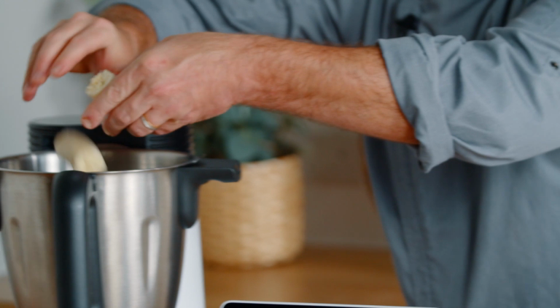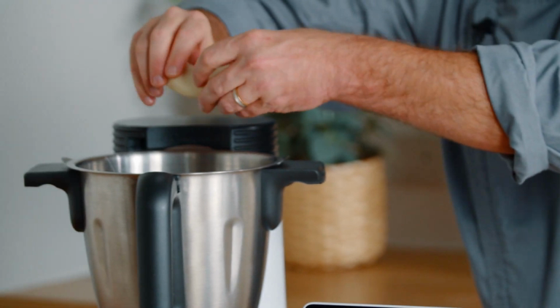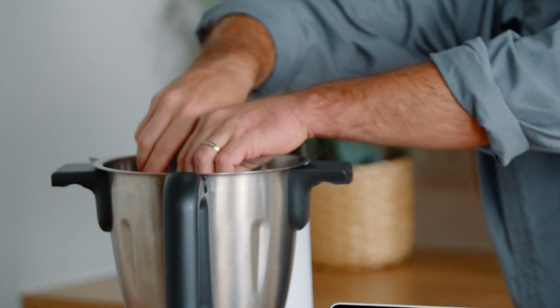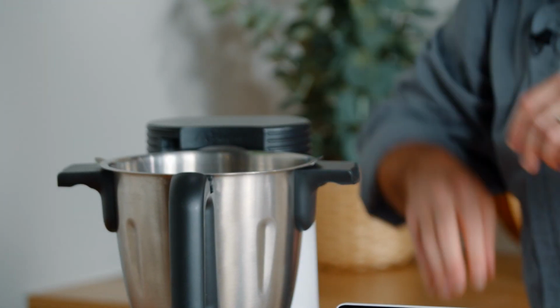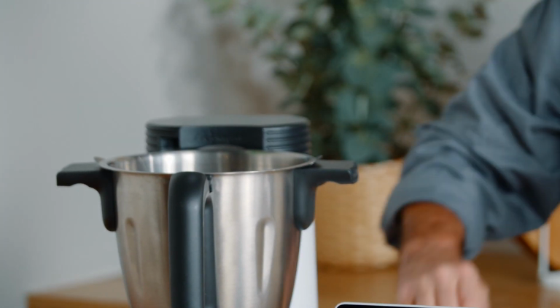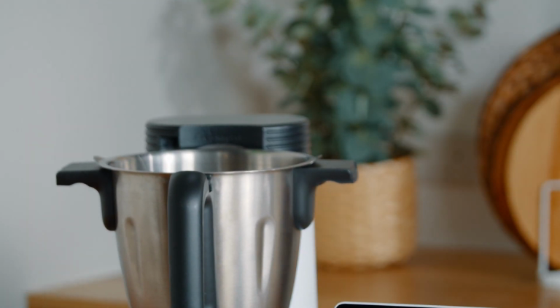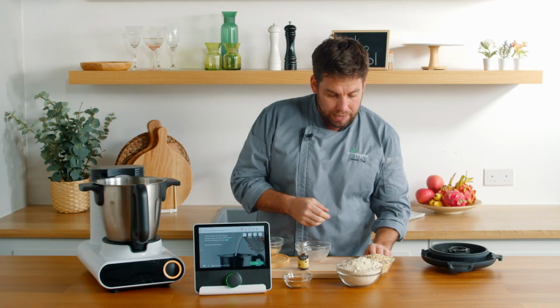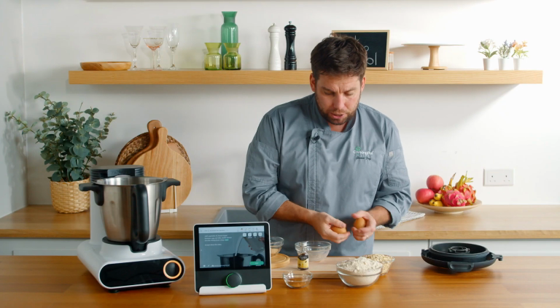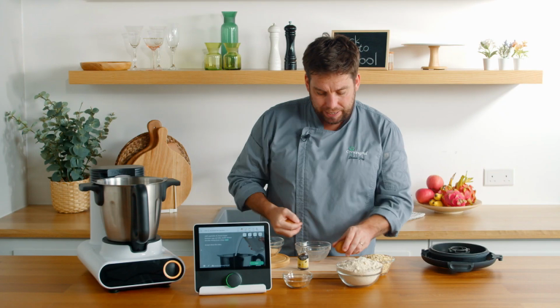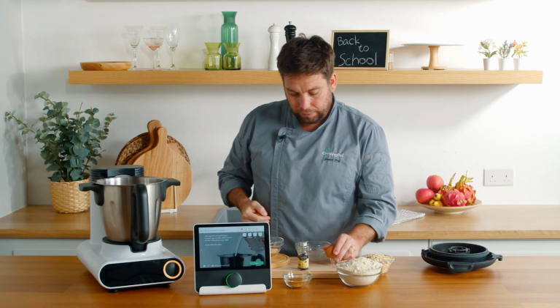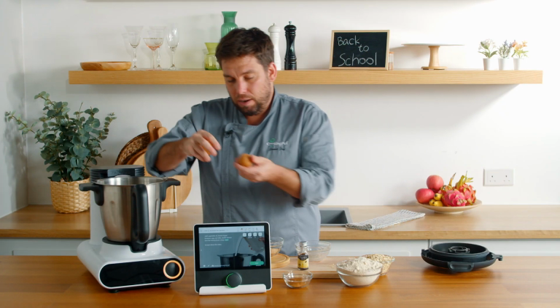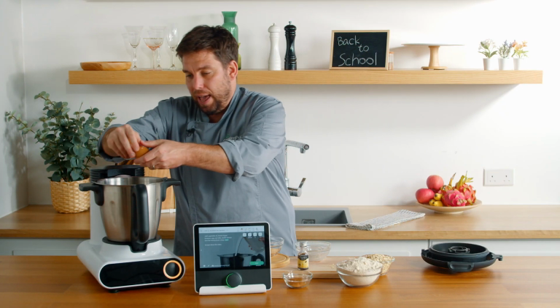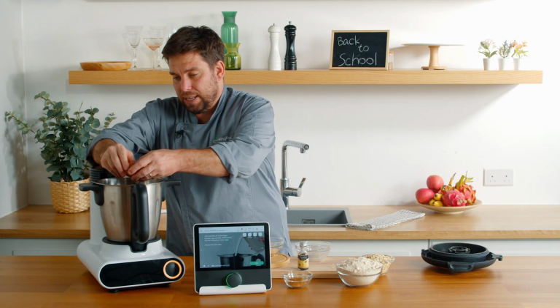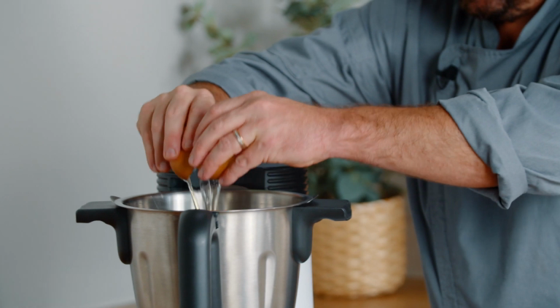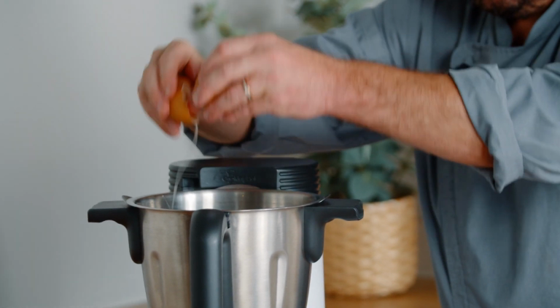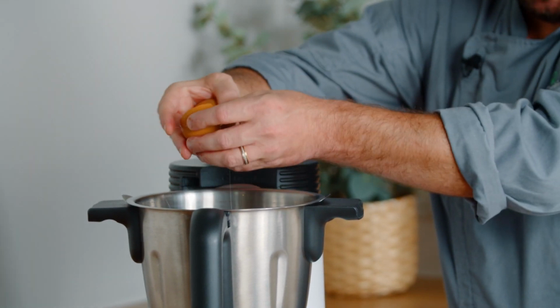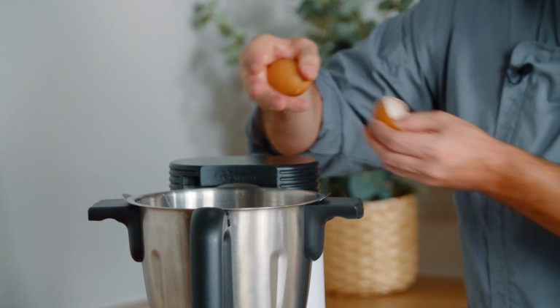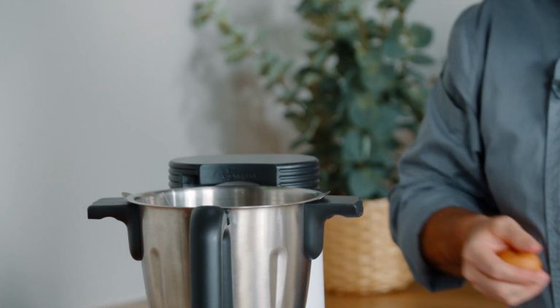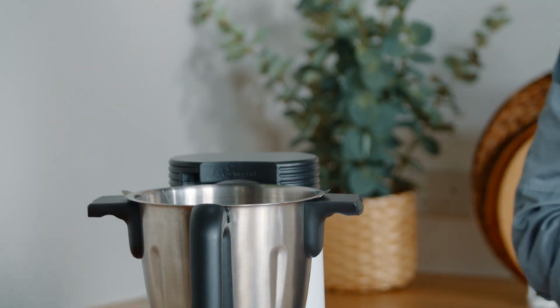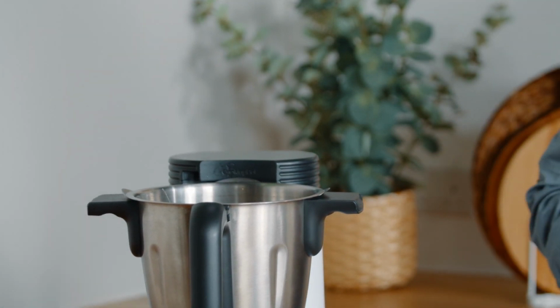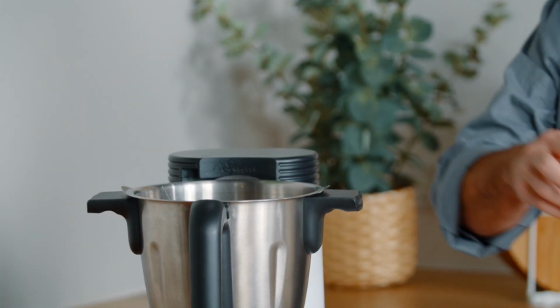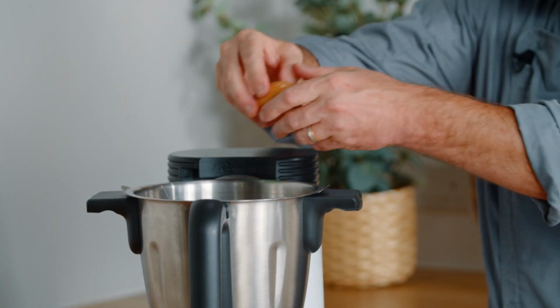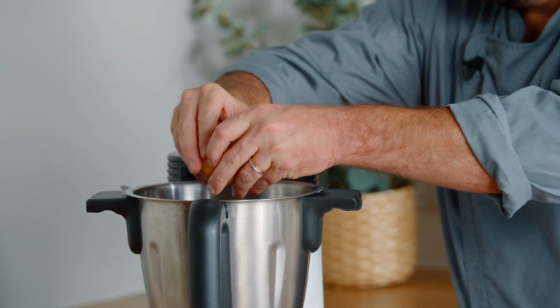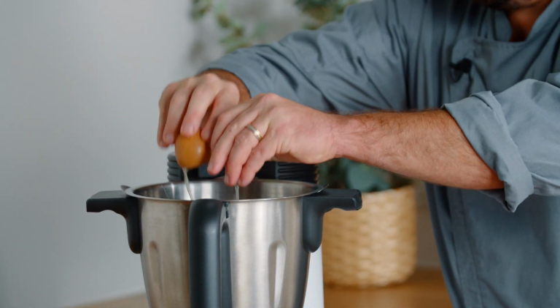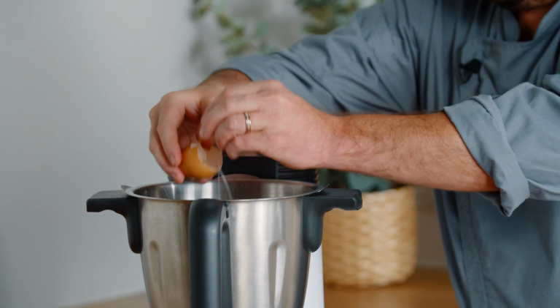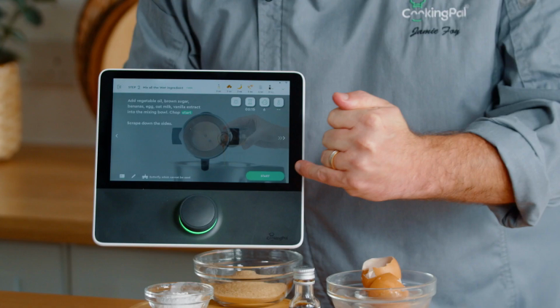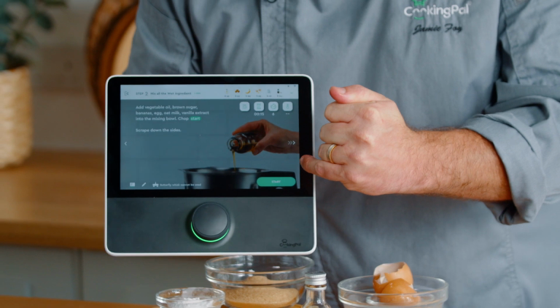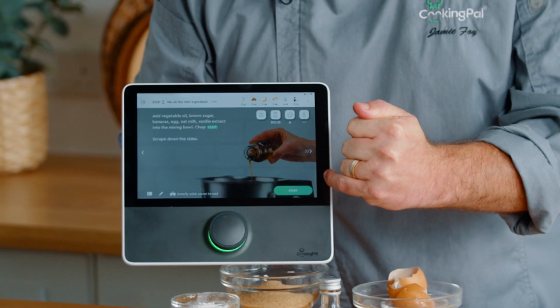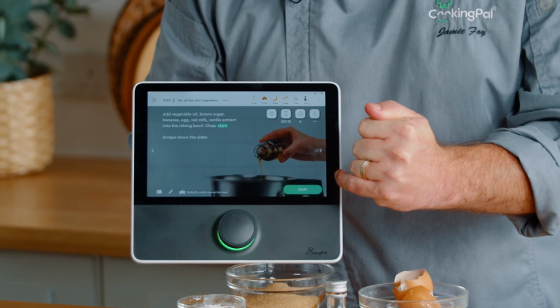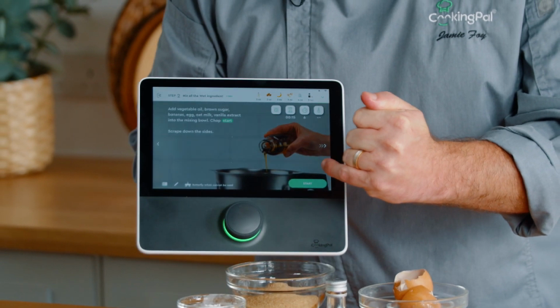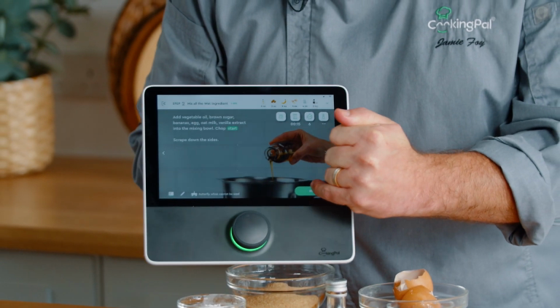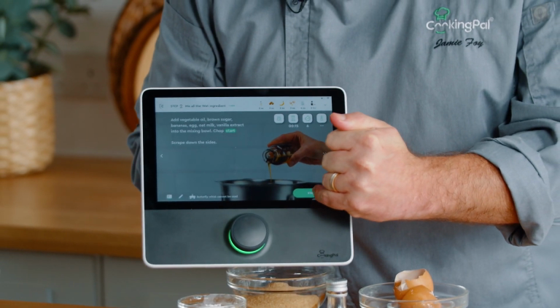We're just going to break it up a little bit, and then we're just going to crack our eggs — one, two — and then we are just going to press start.